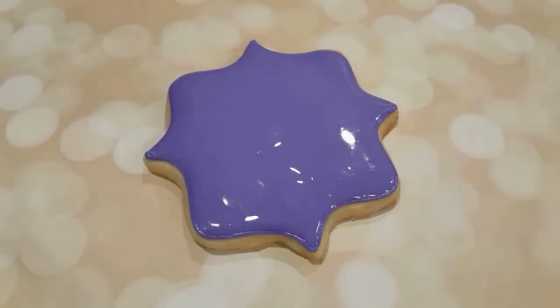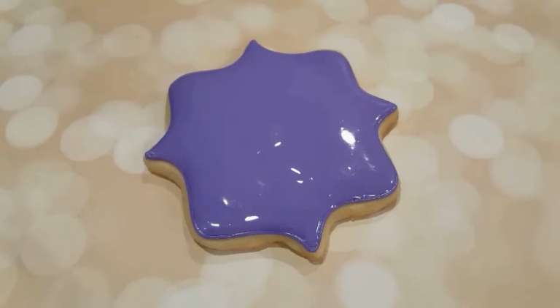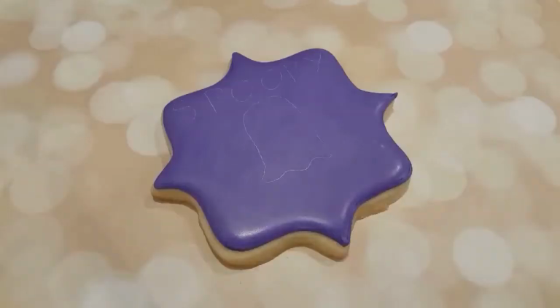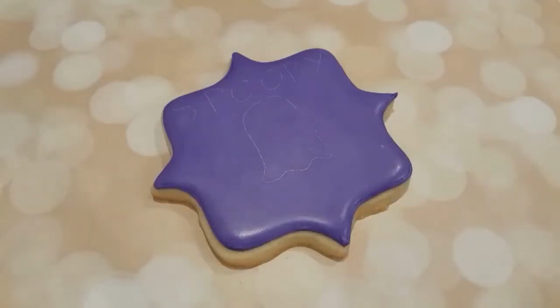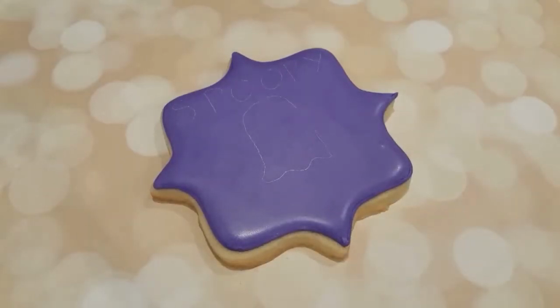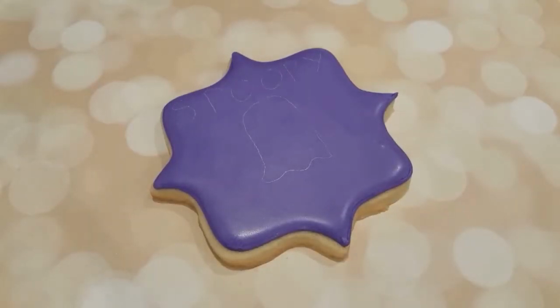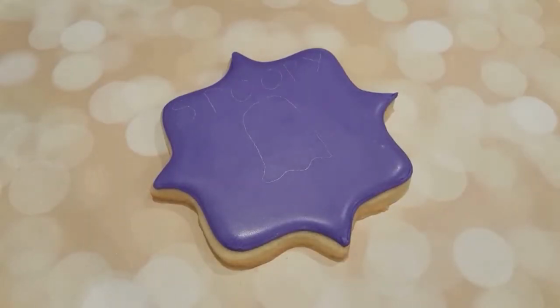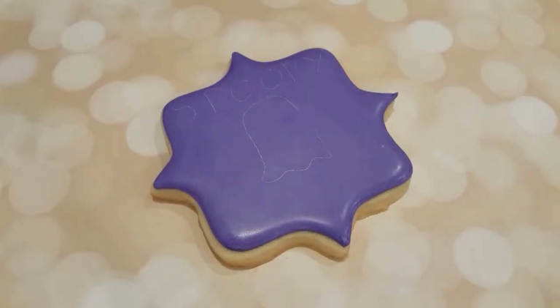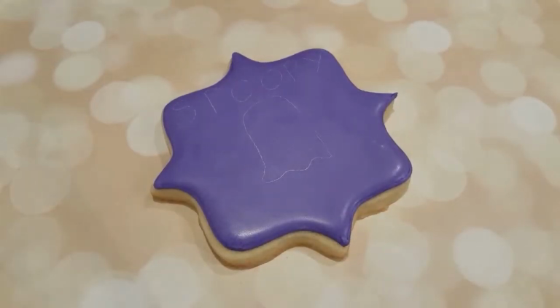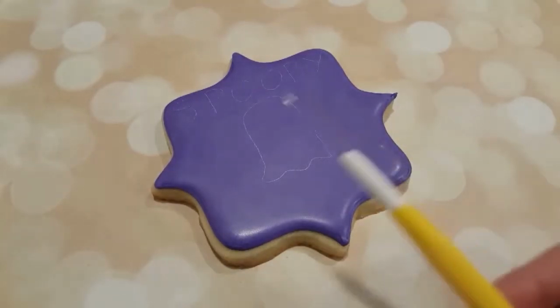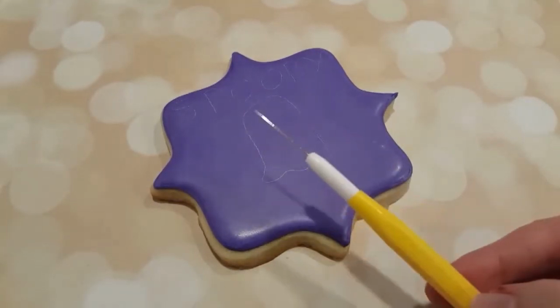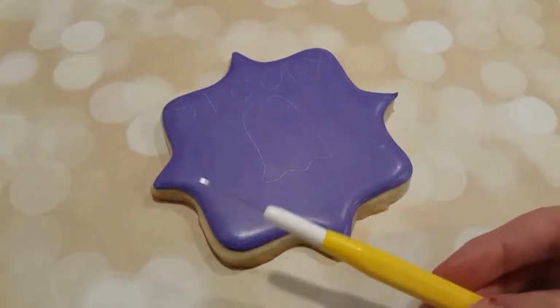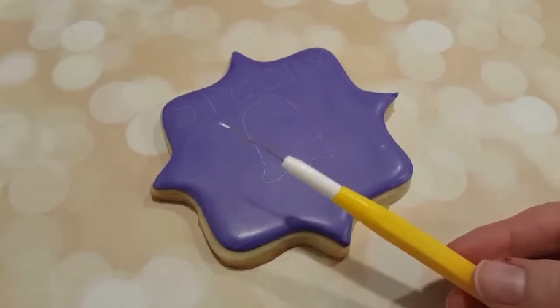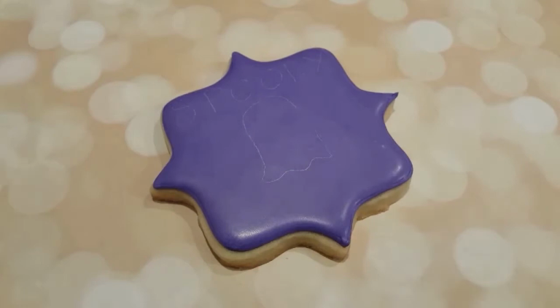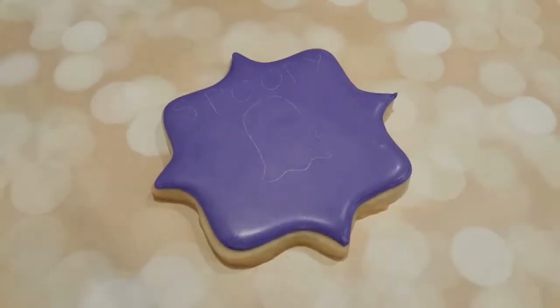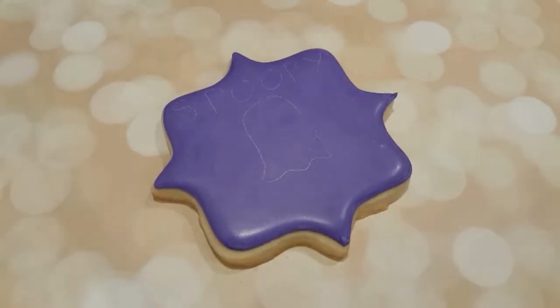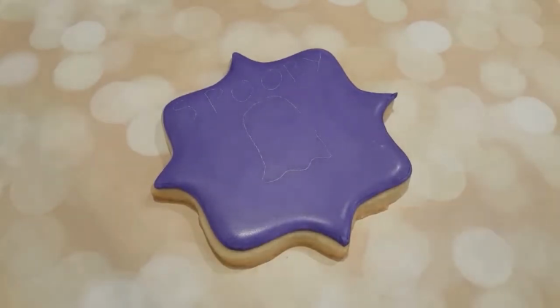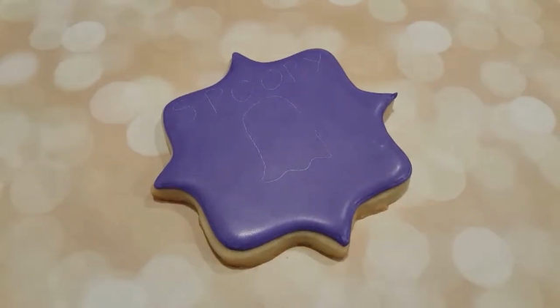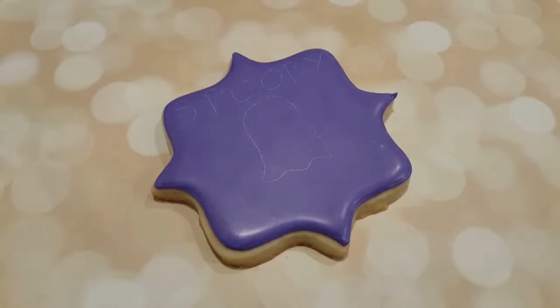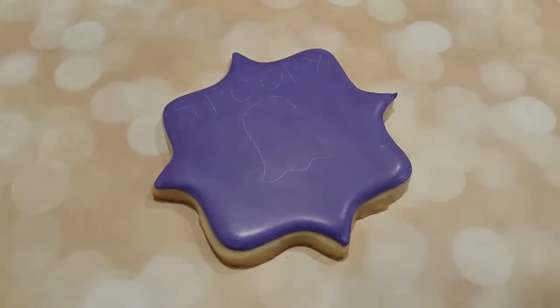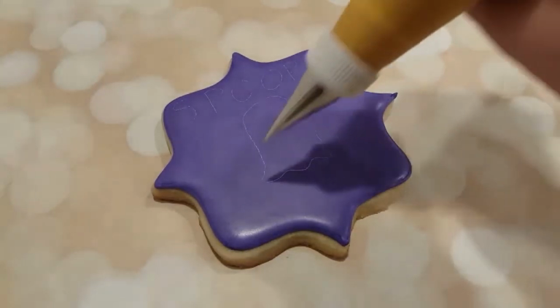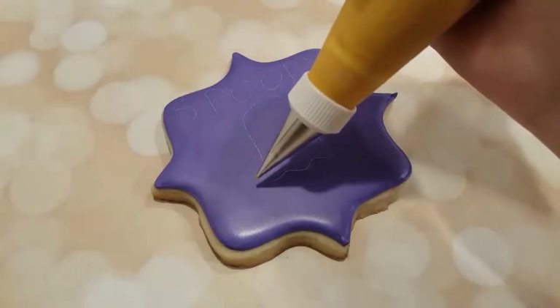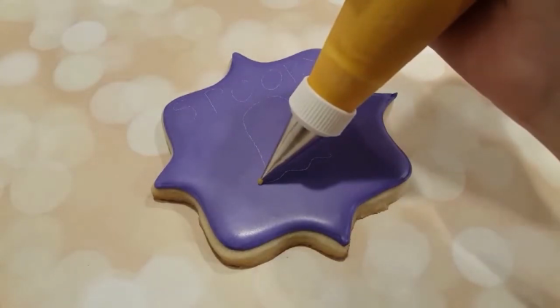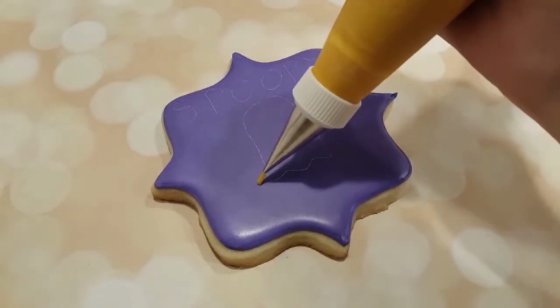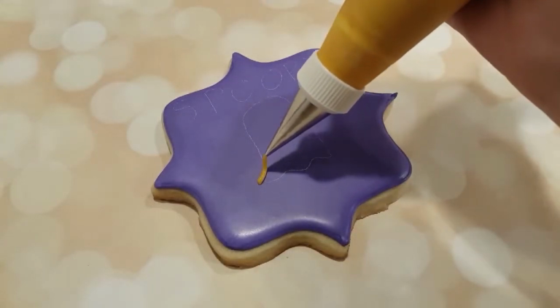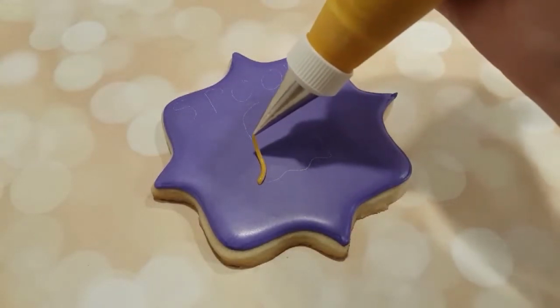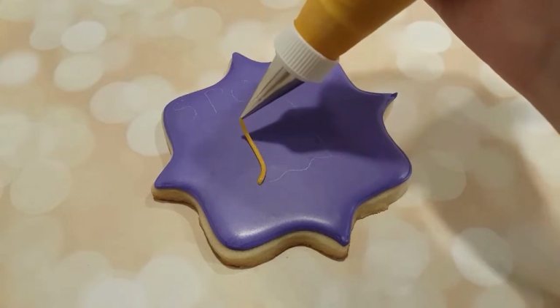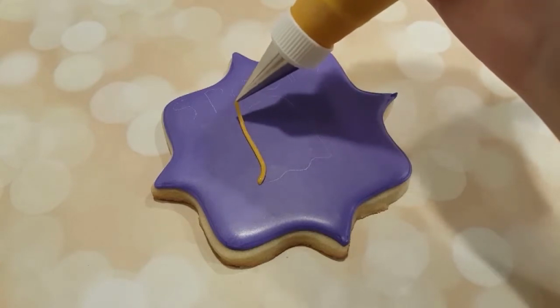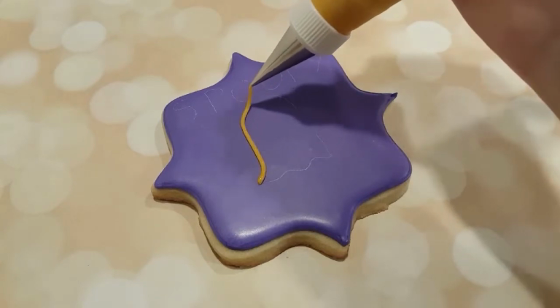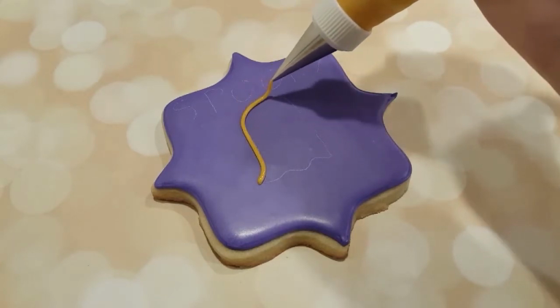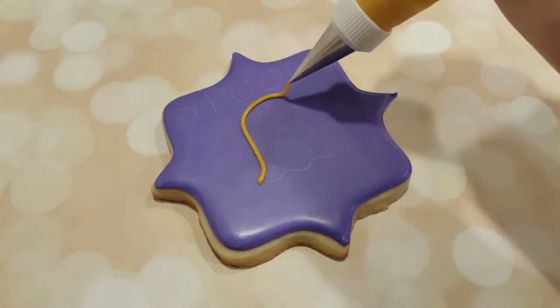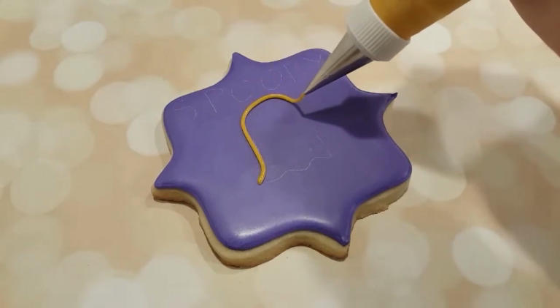Now I'm just going to let this completely dry. You can see I use my scribe tool after it's completely dried to draw my design onto the surface, just to give me a rough idea of where to pipe.